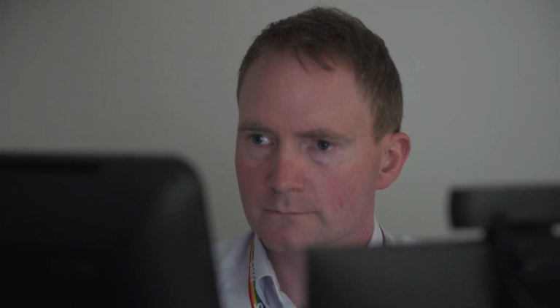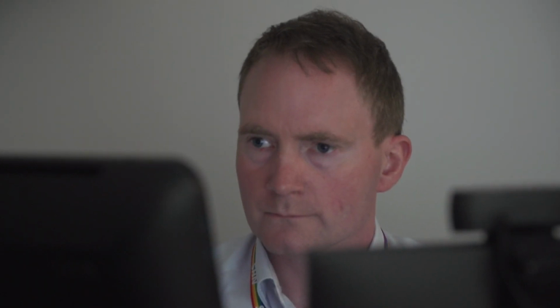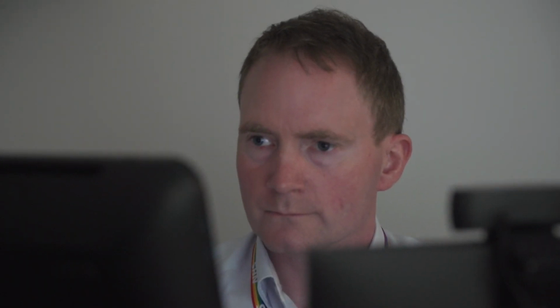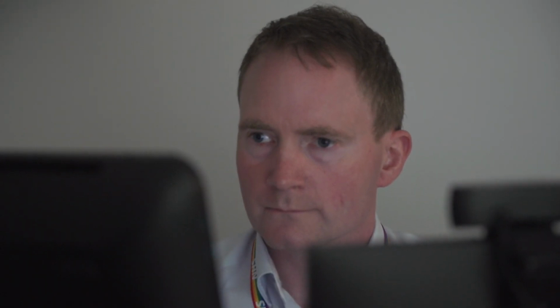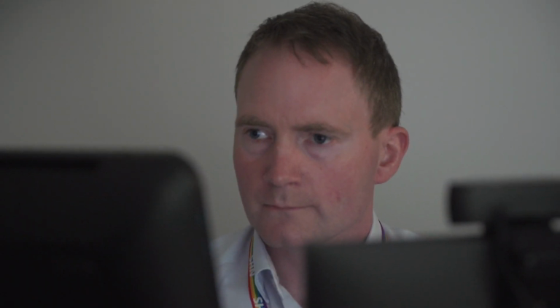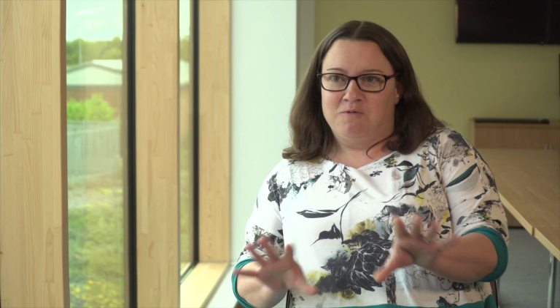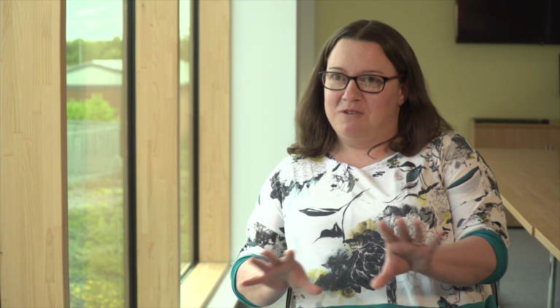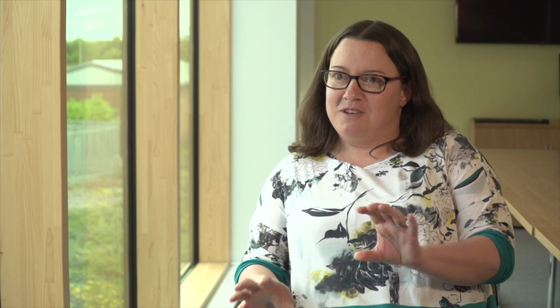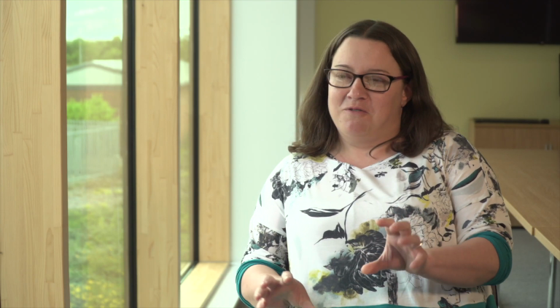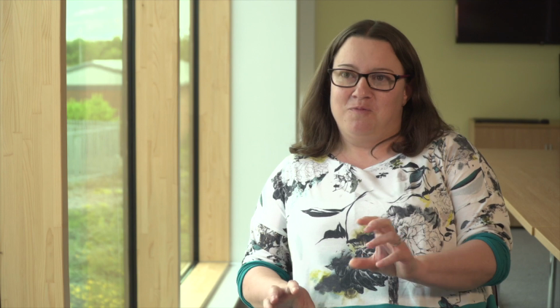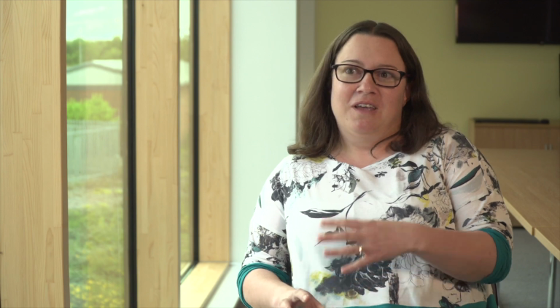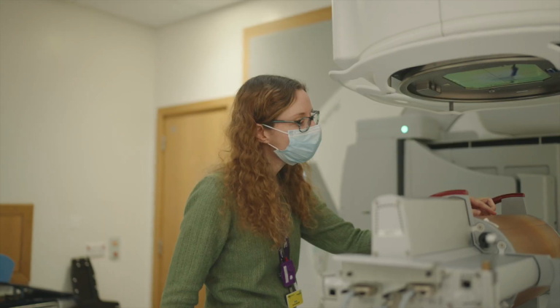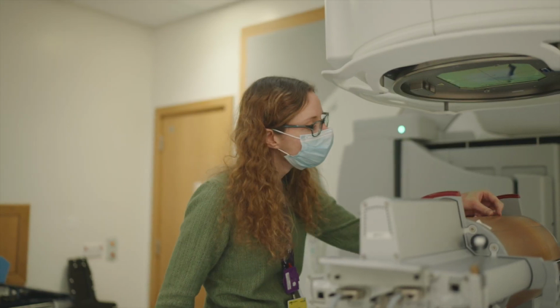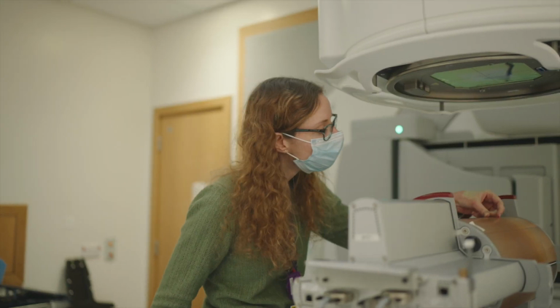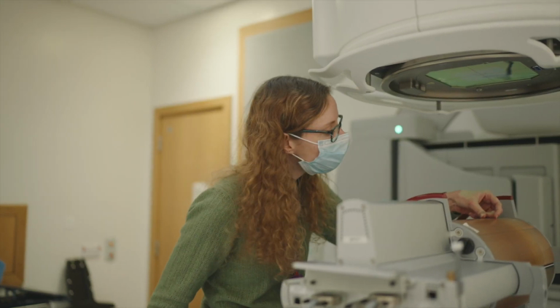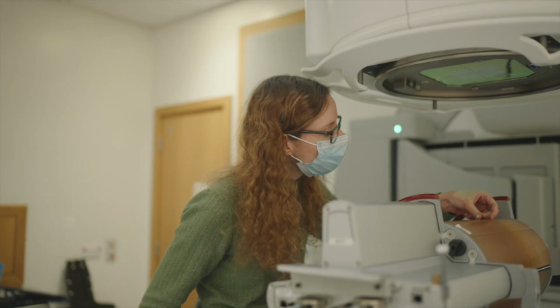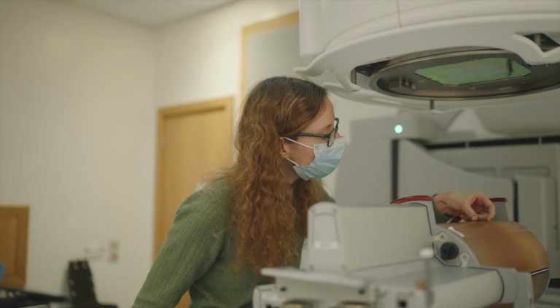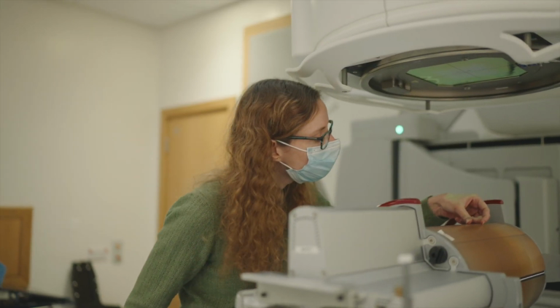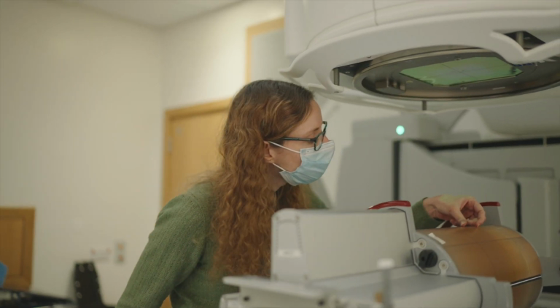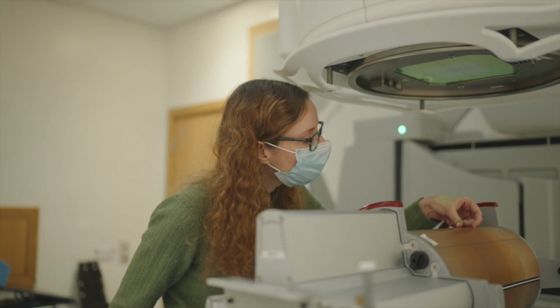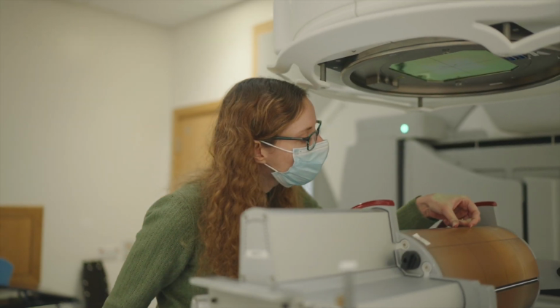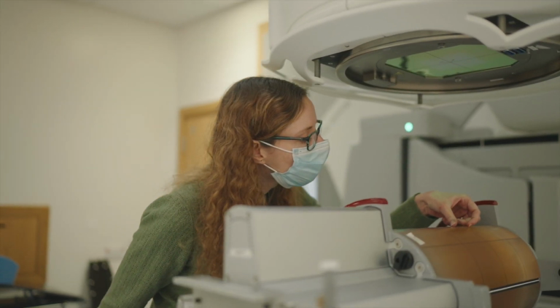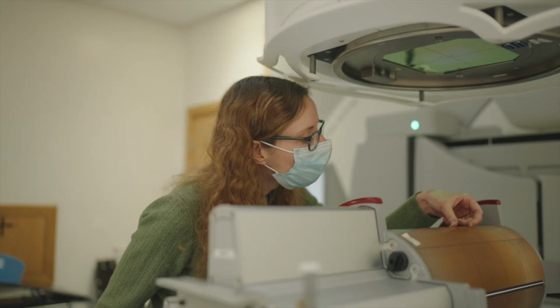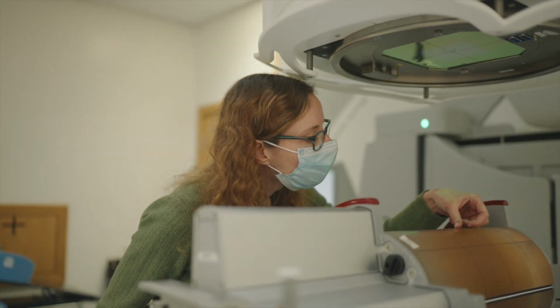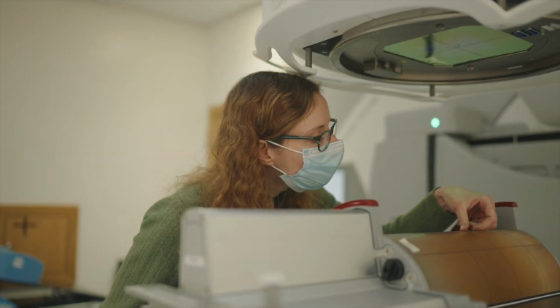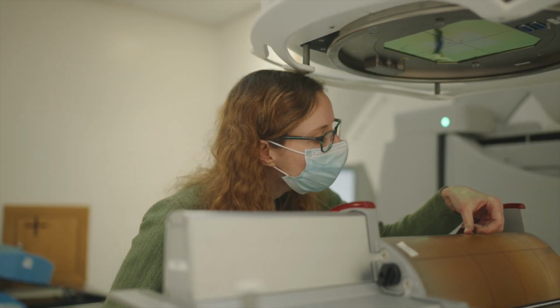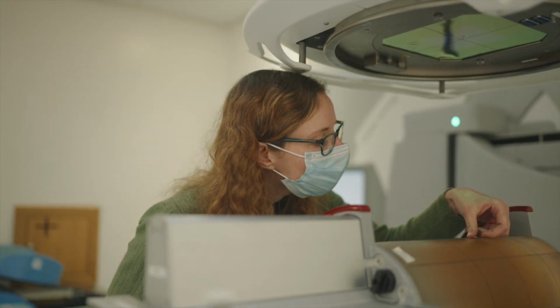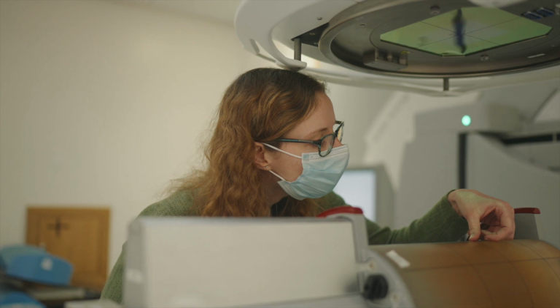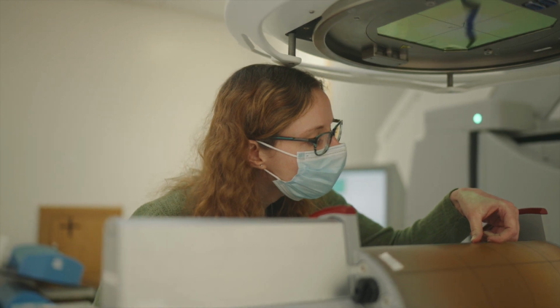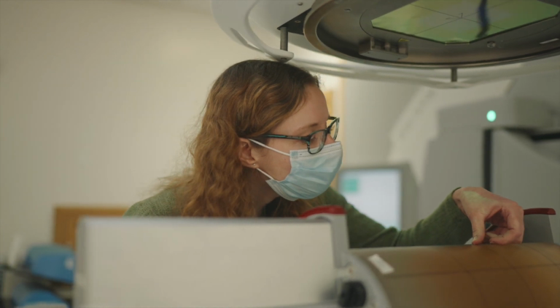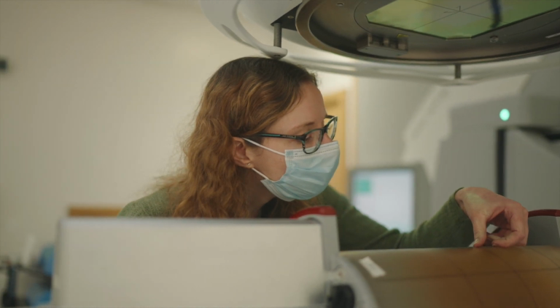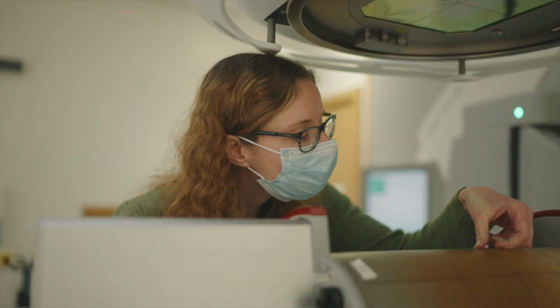We're in the background liaising with all the different staff groups, developing new techniques and ensuring calibration chains are correct, and as I say, everything's safe and accurate.